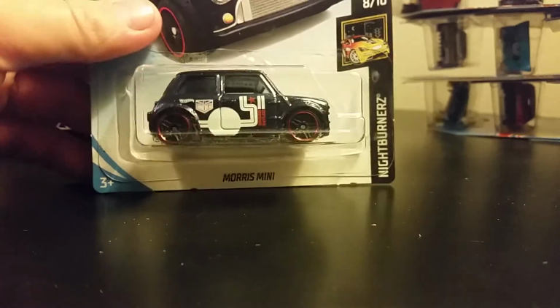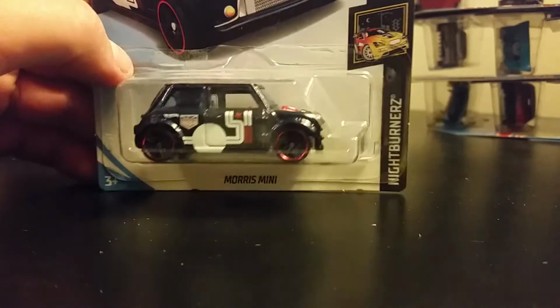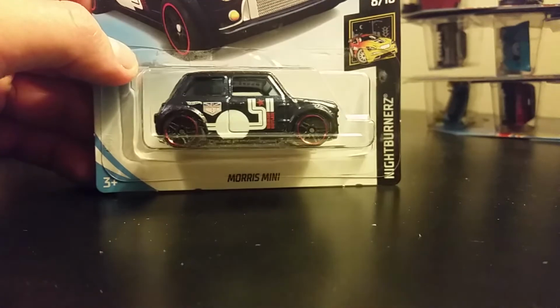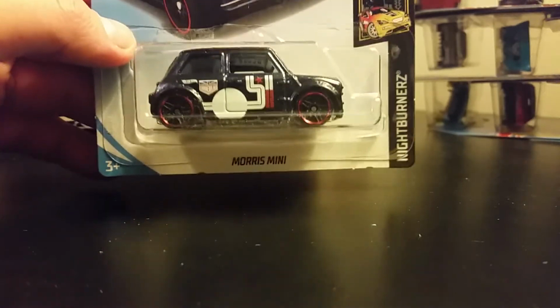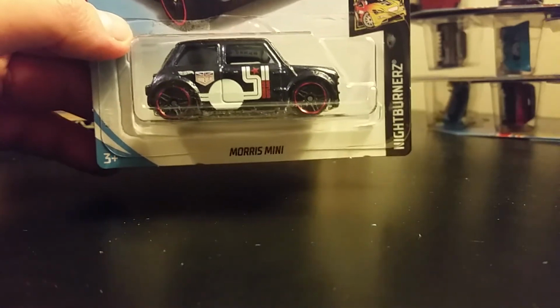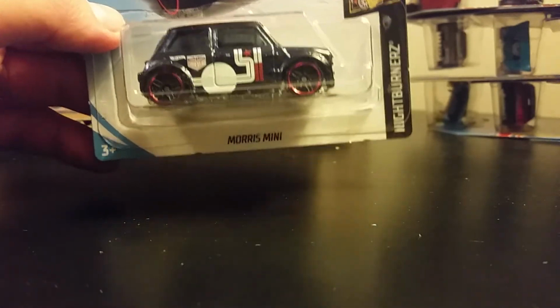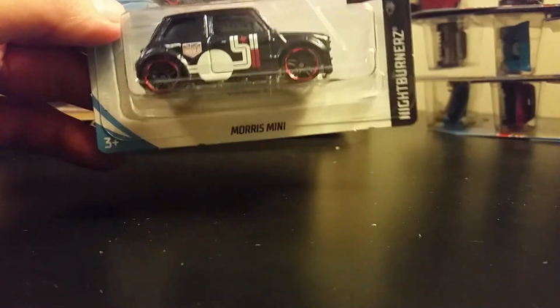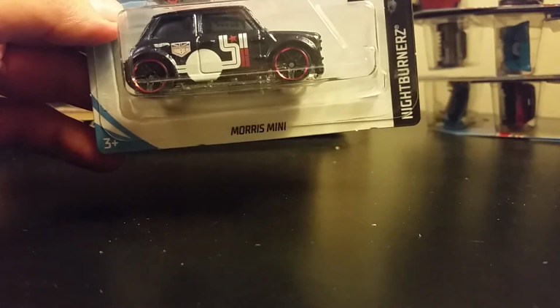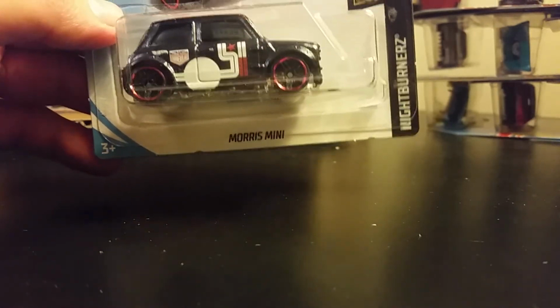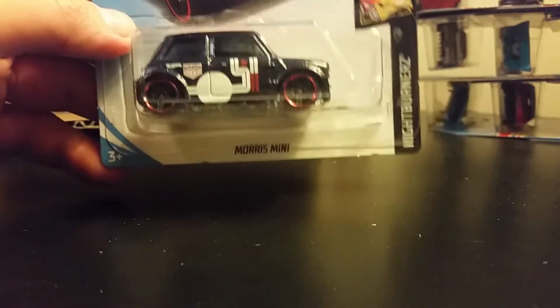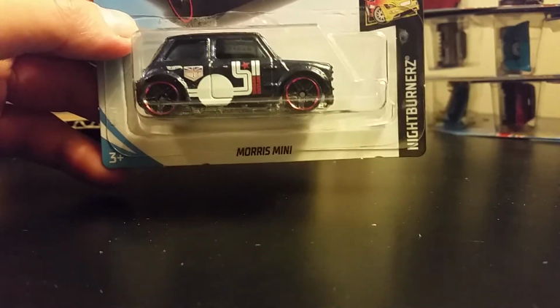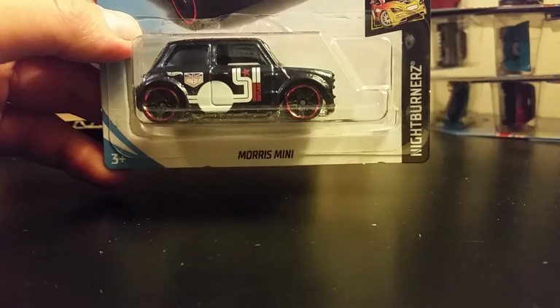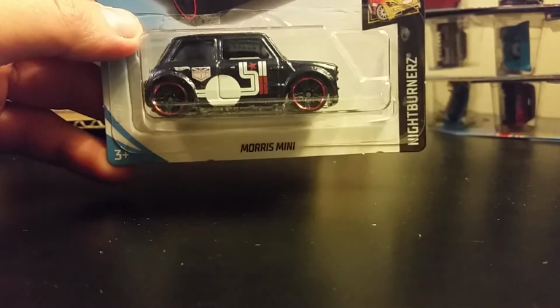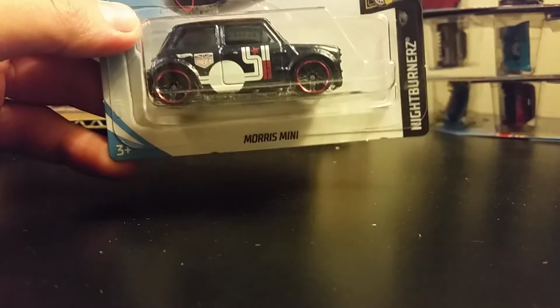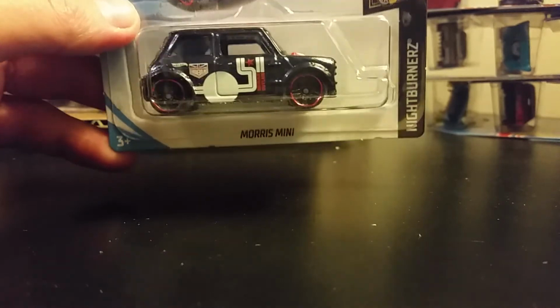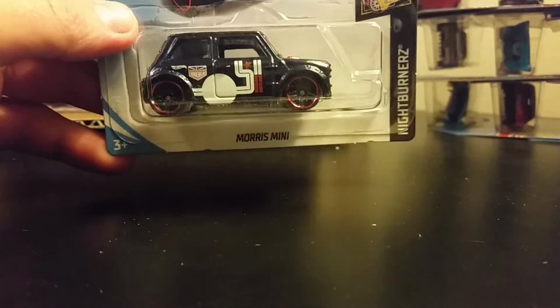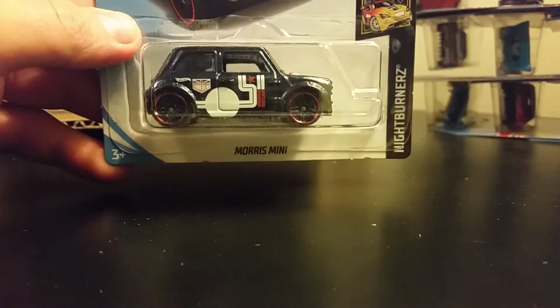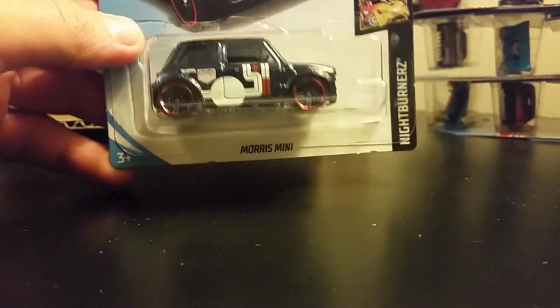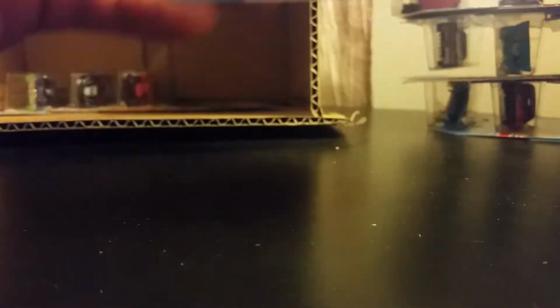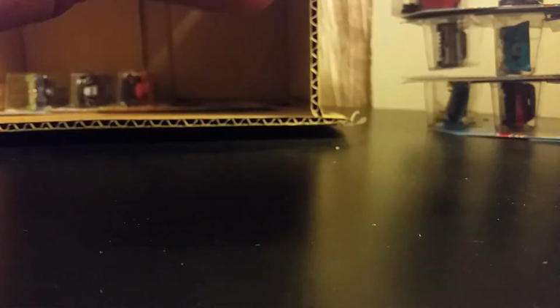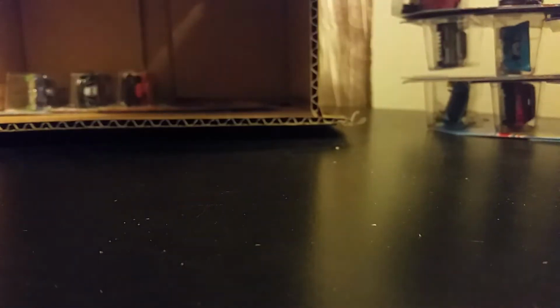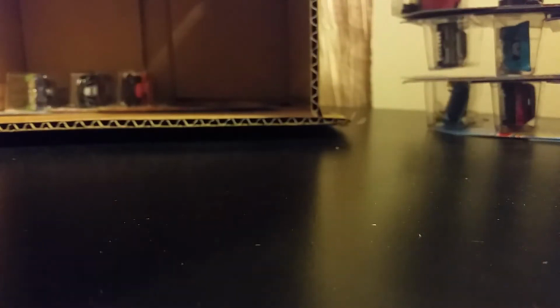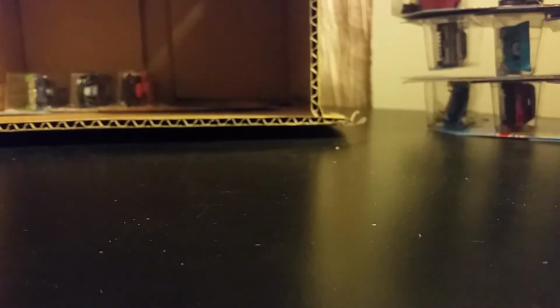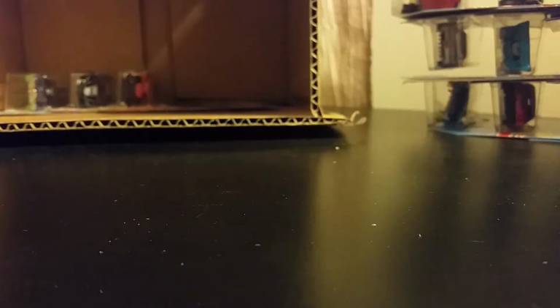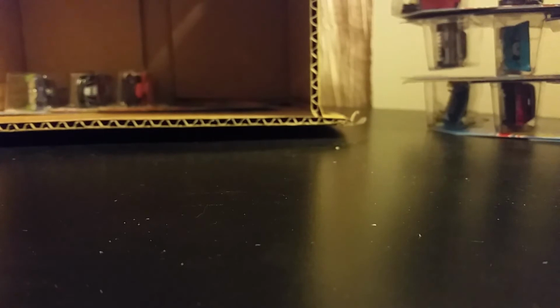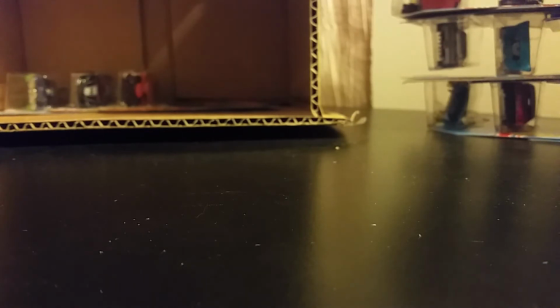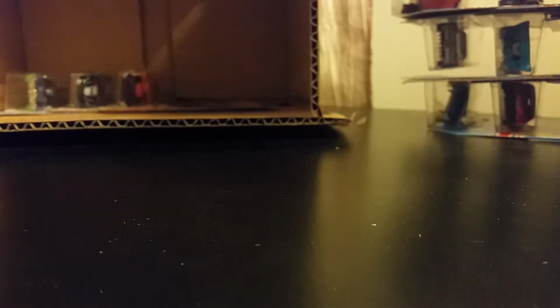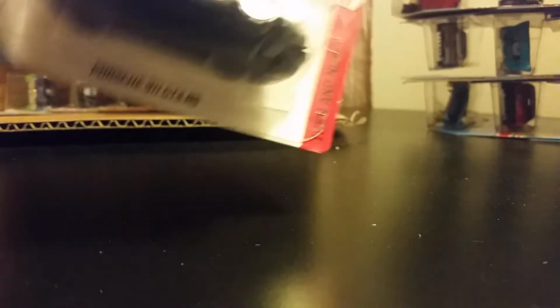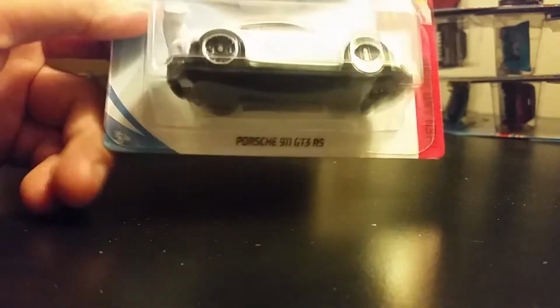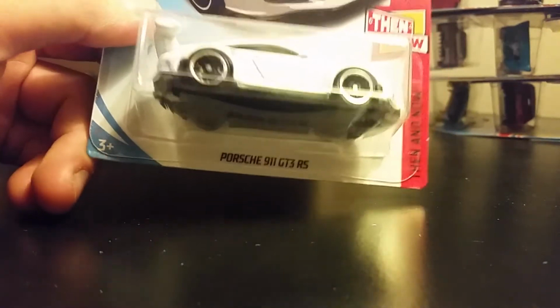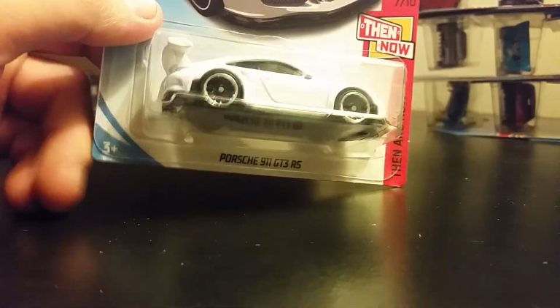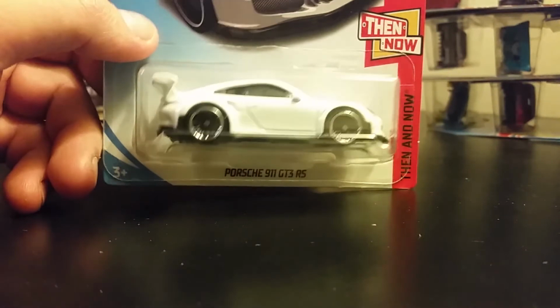Morris Mini — this is one that I've been waiting for for a while now. I'm just glad I found this one. I believe I have one in my Target haul.